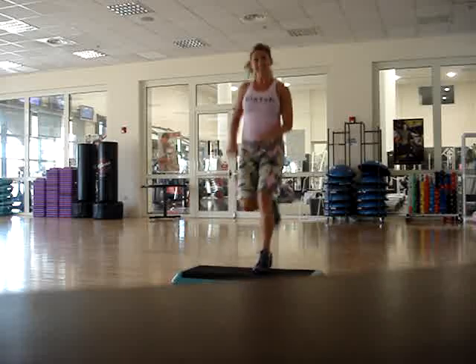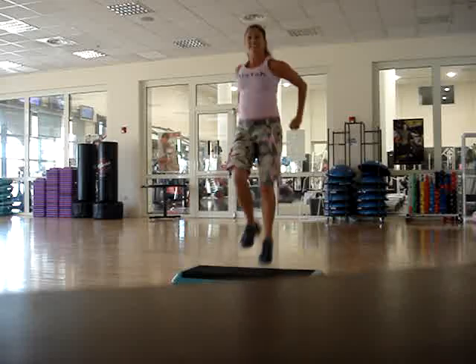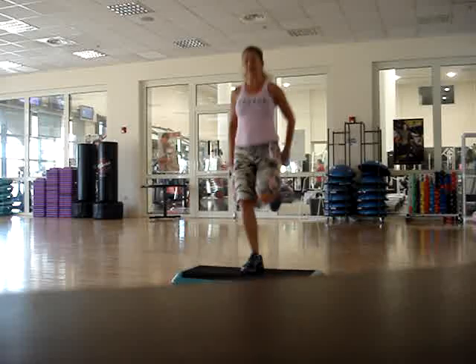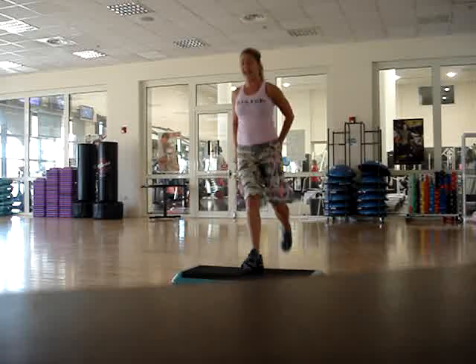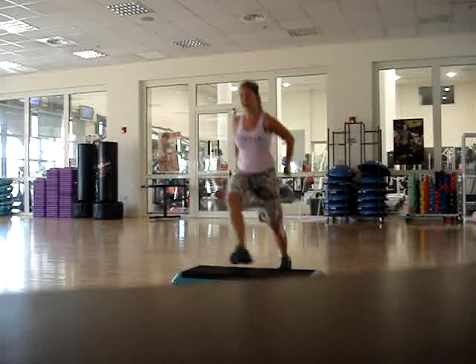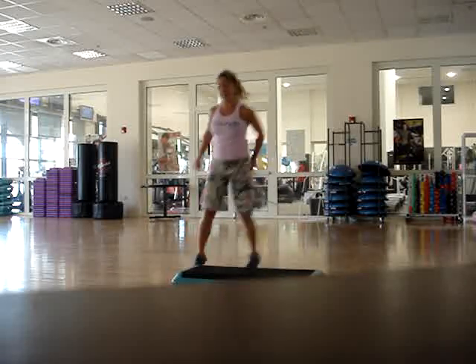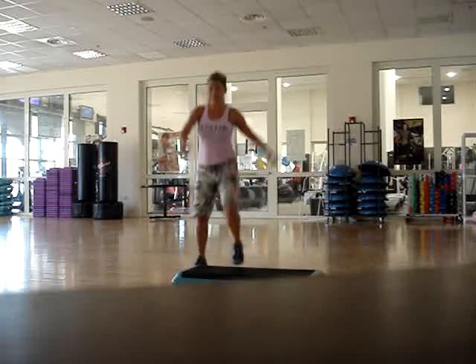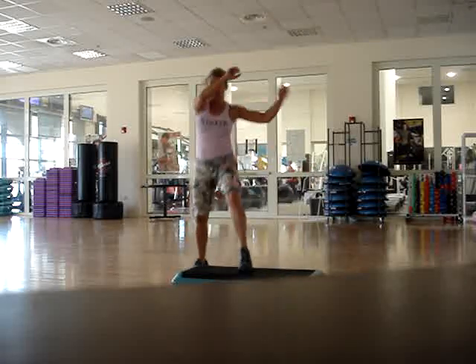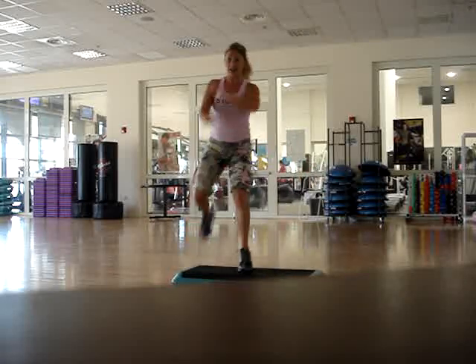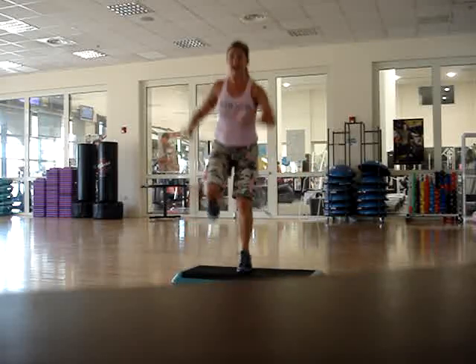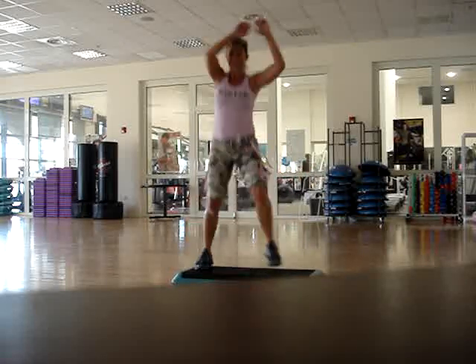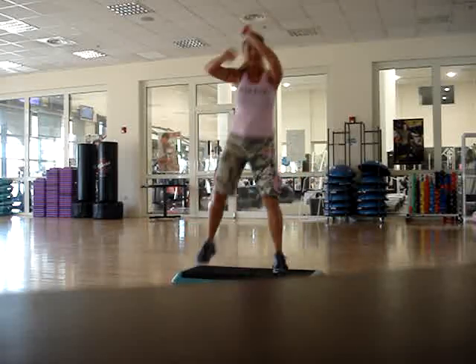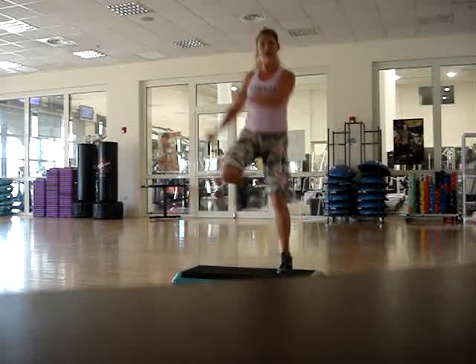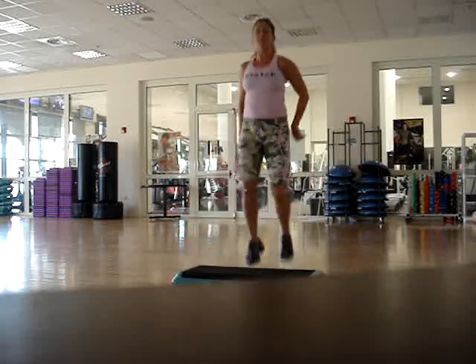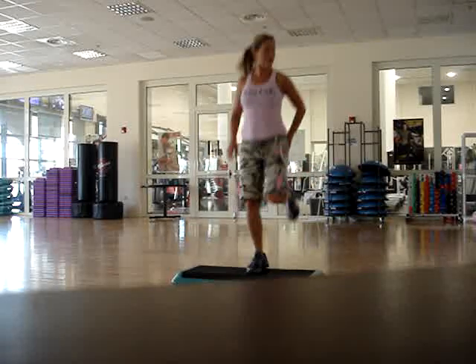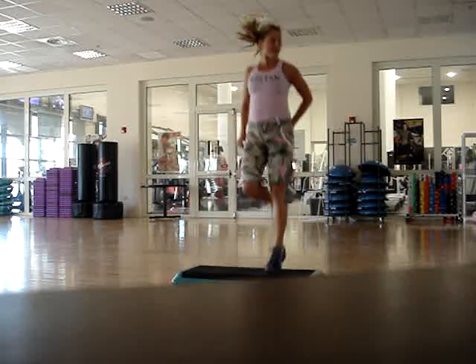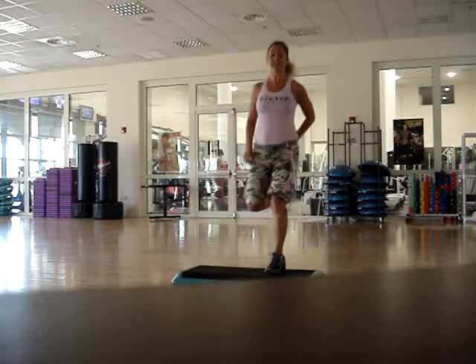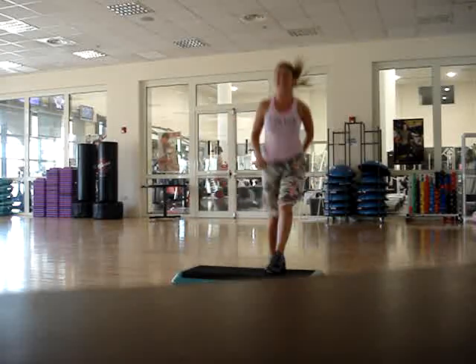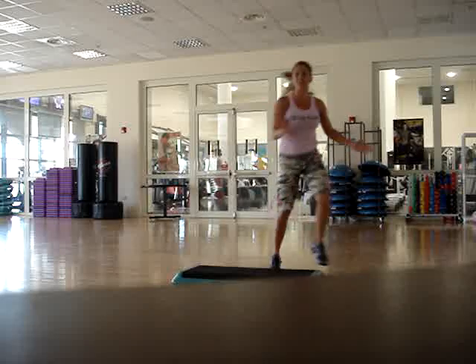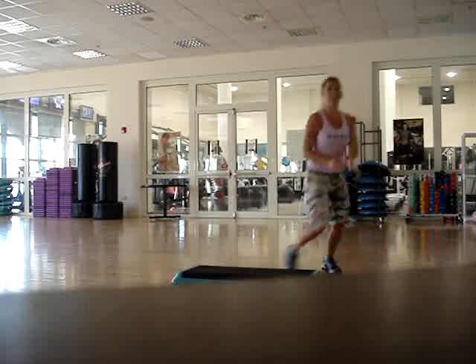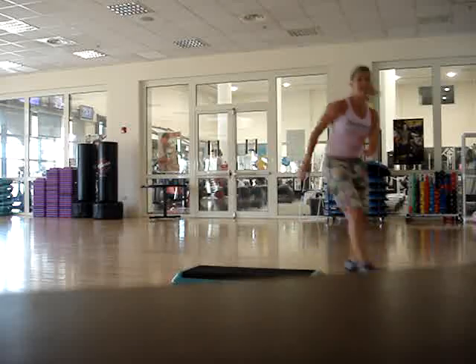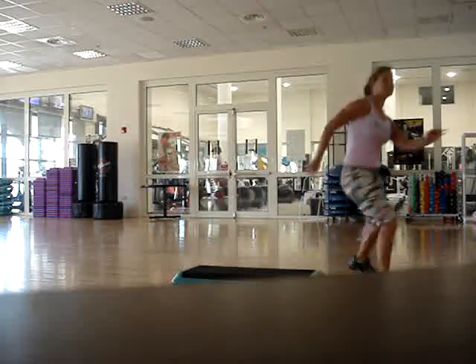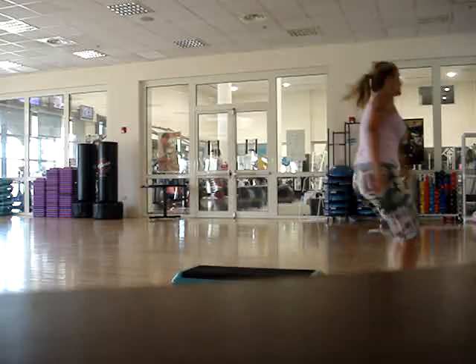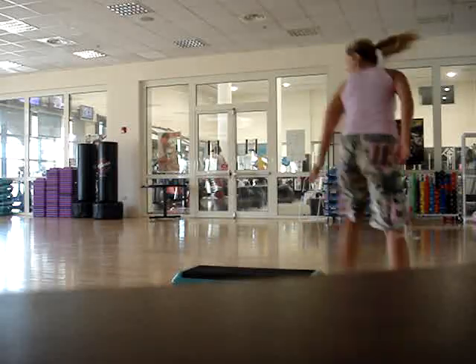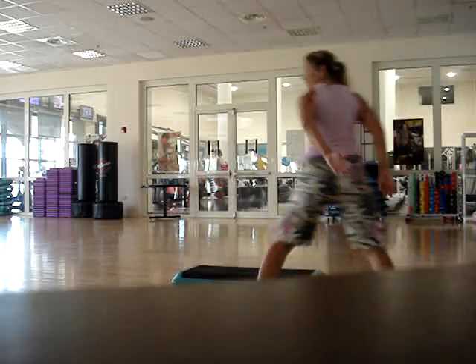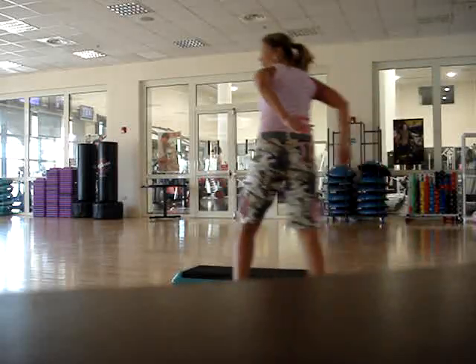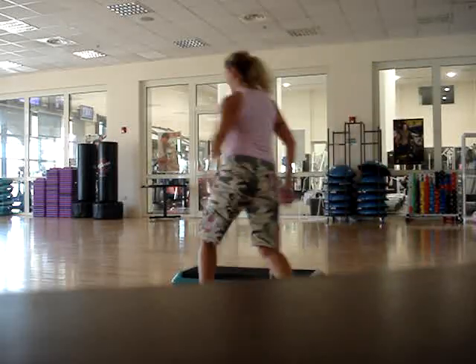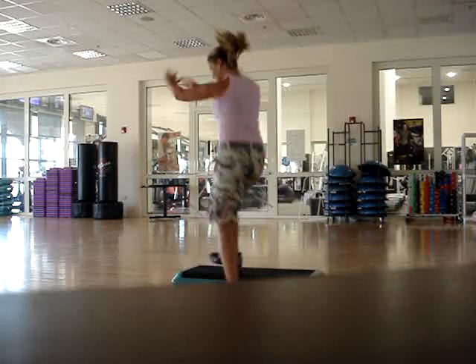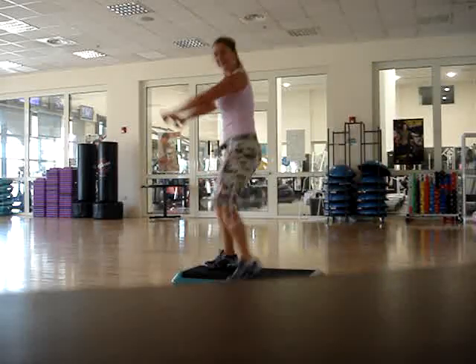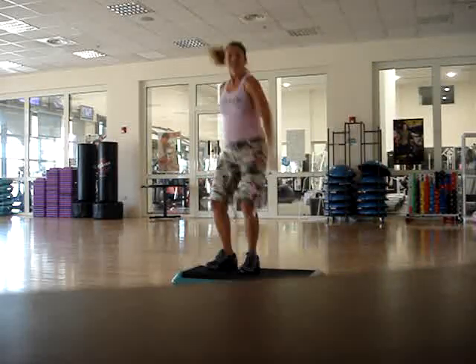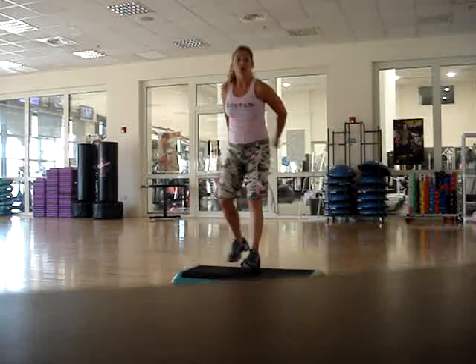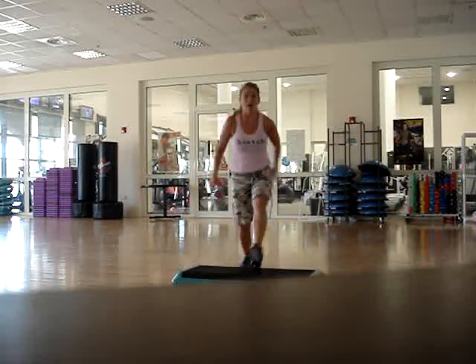Double knee, on top, run, run, take it around, half the door, stomp.